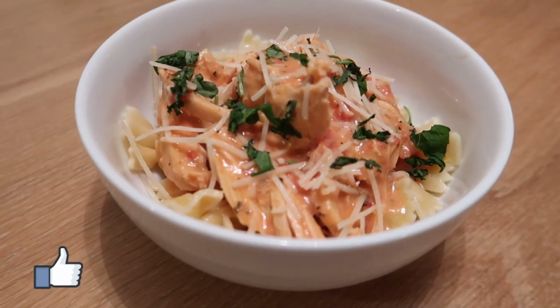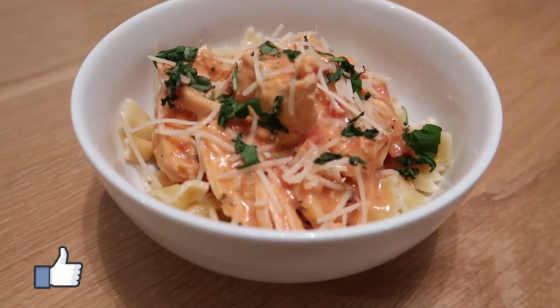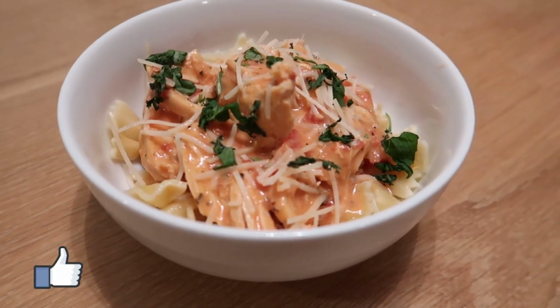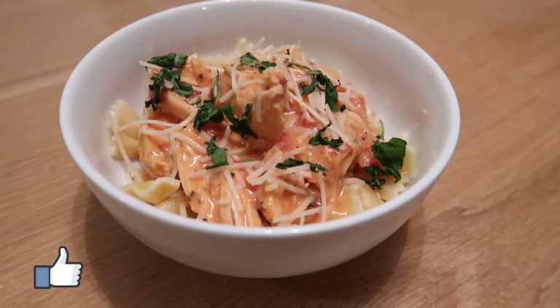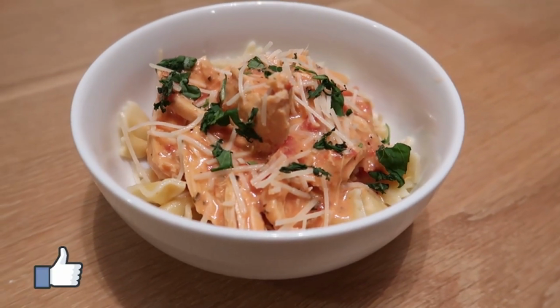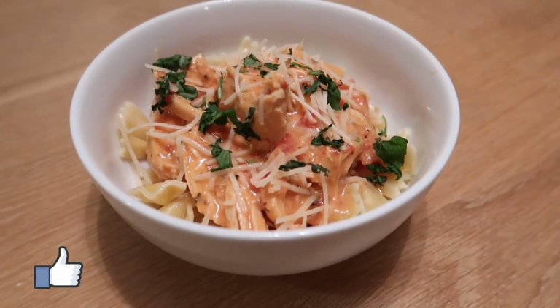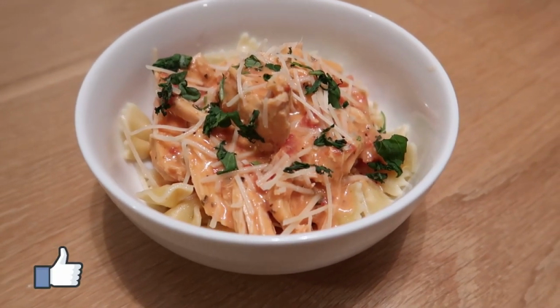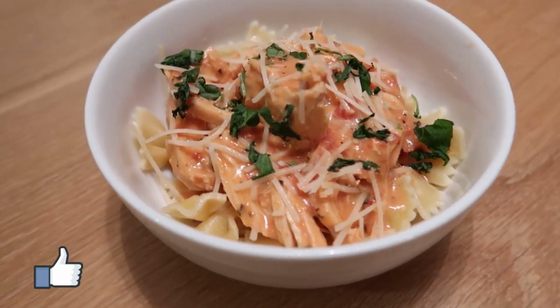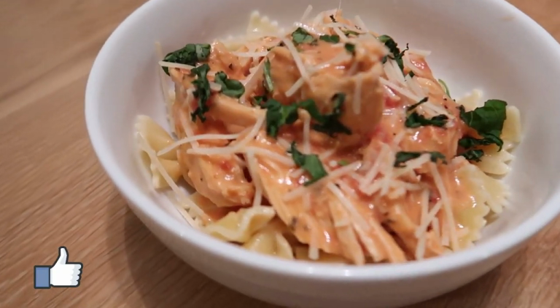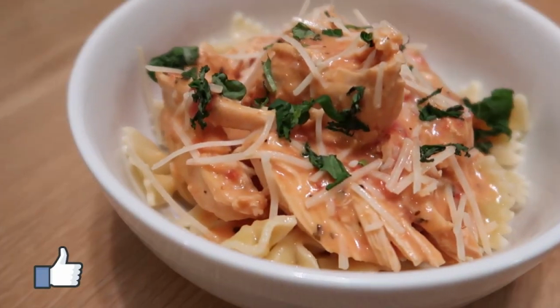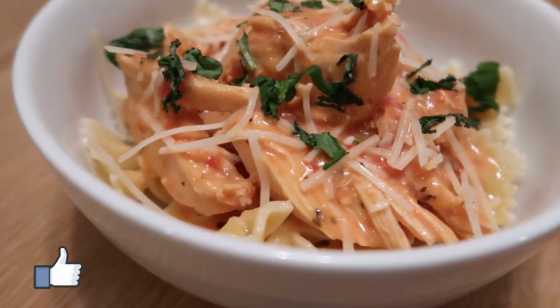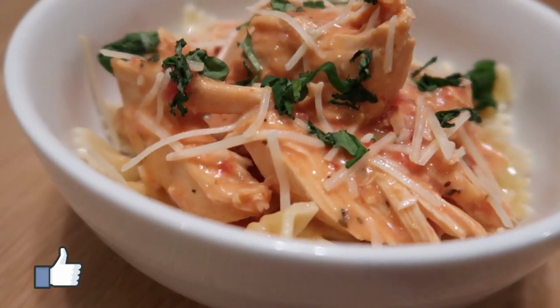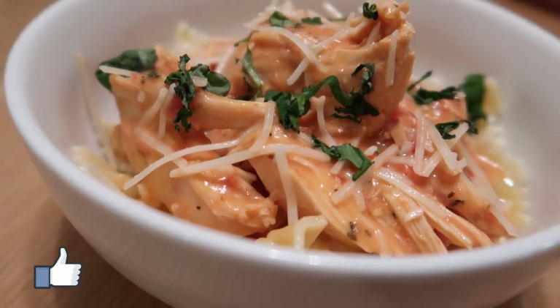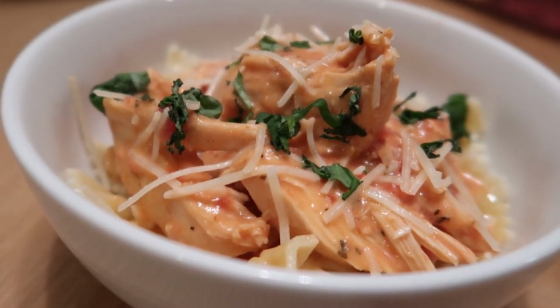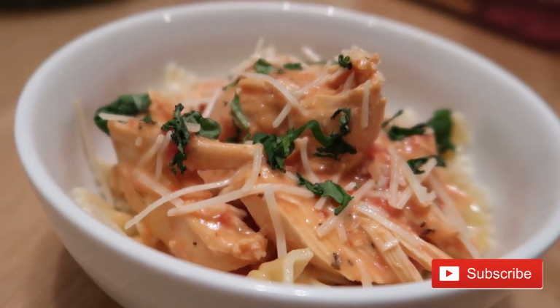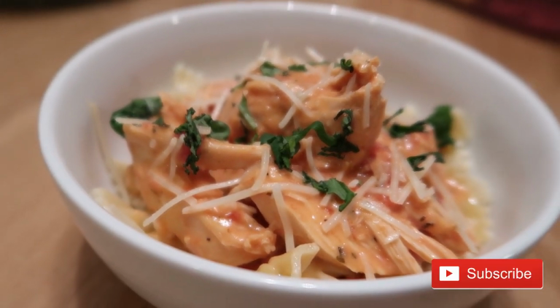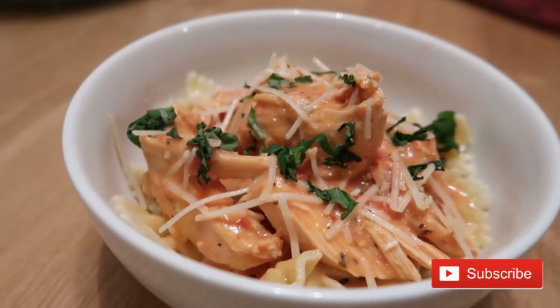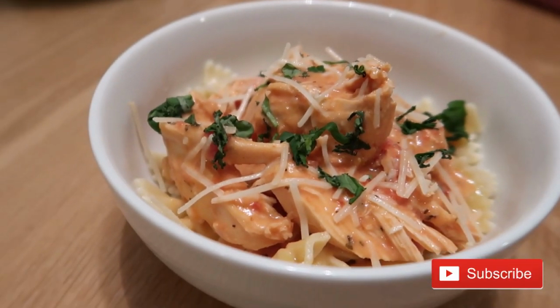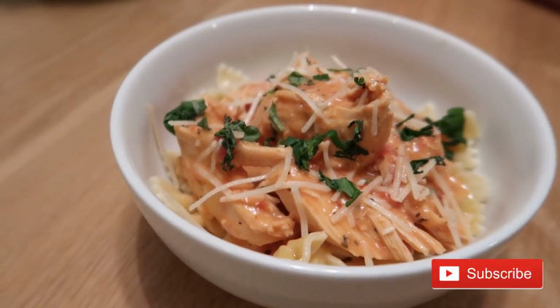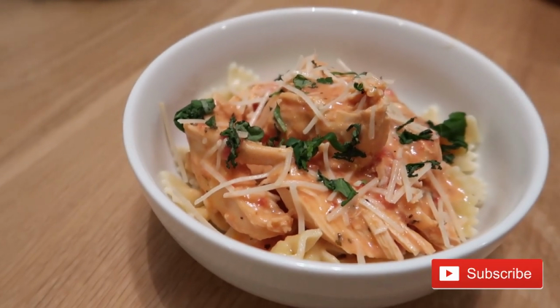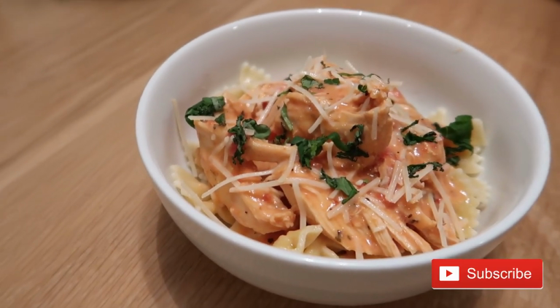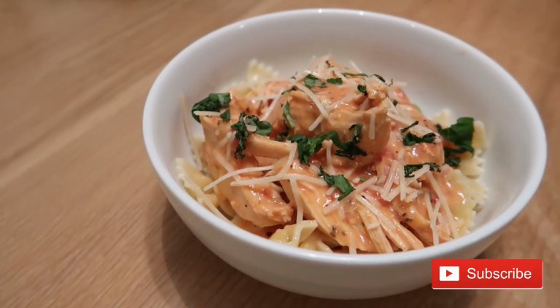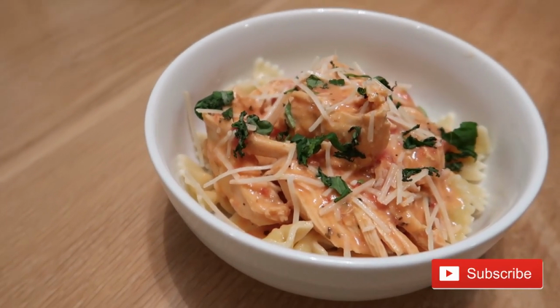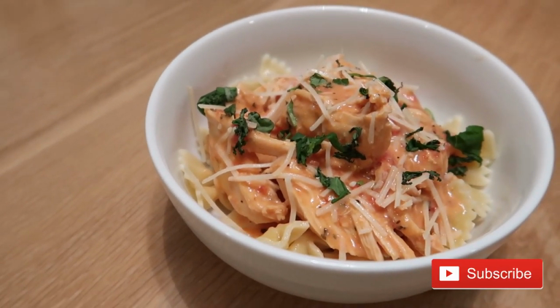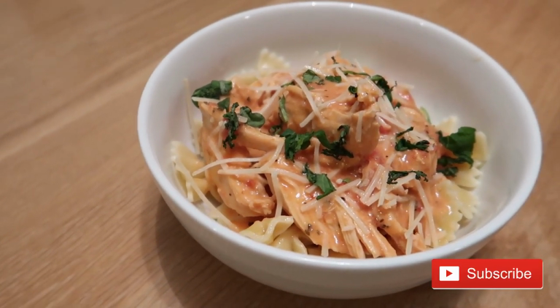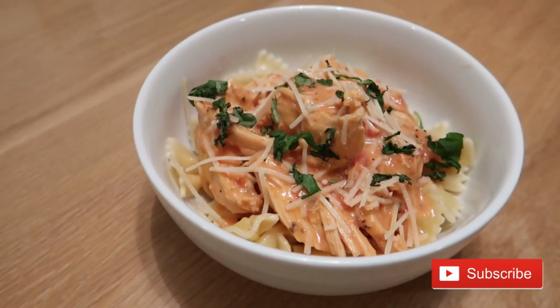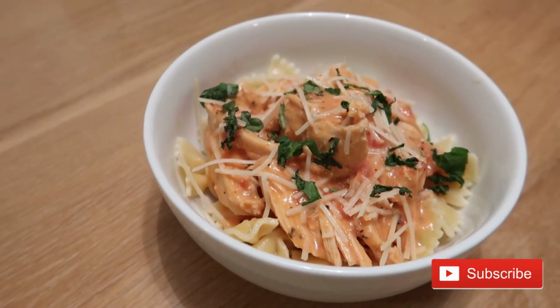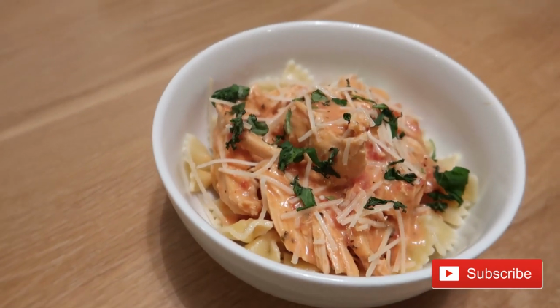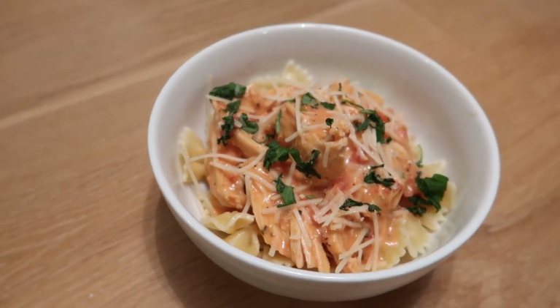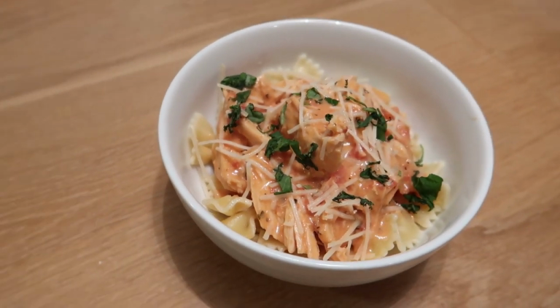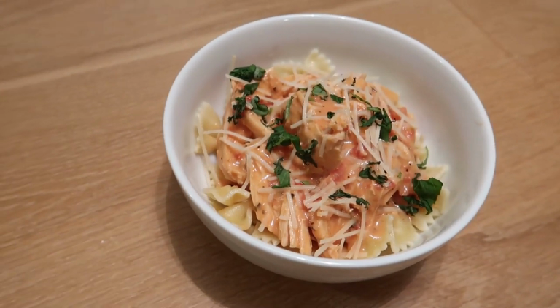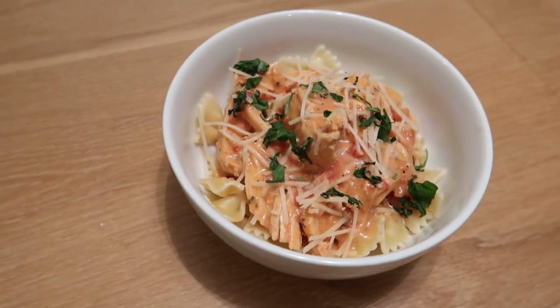If you enjoyed this video, make sure you give it a thumbs up, and if you are new here I would love for you to hit that red subscribe button and join this YouTube community. I will see you guys in the next one!